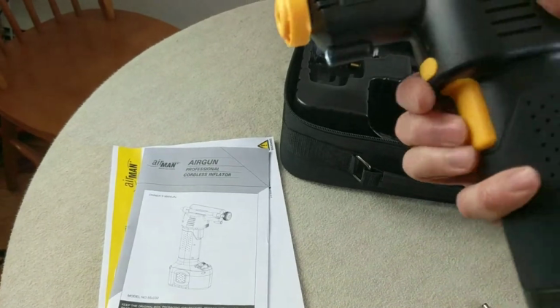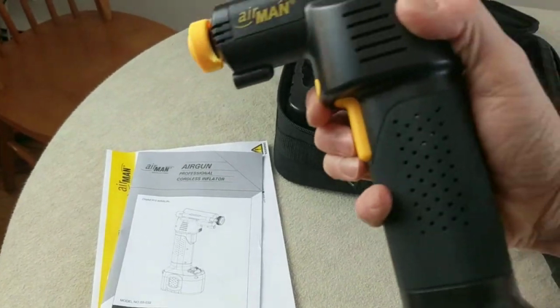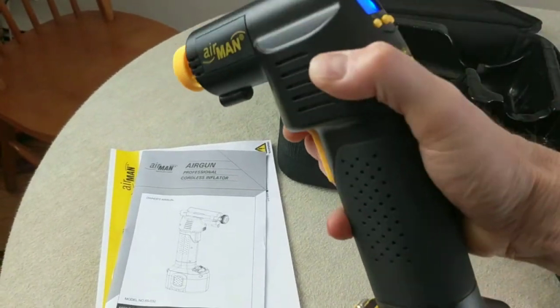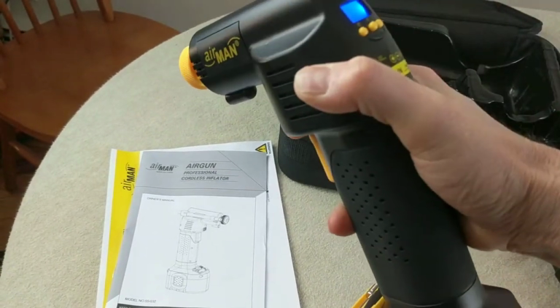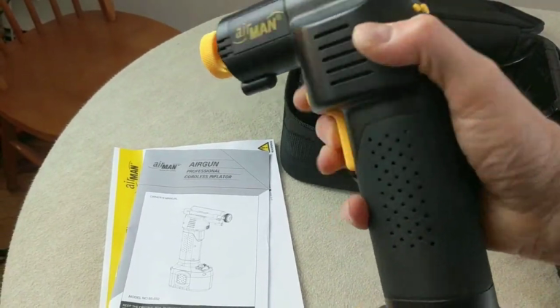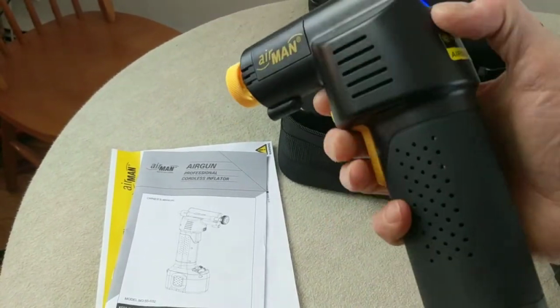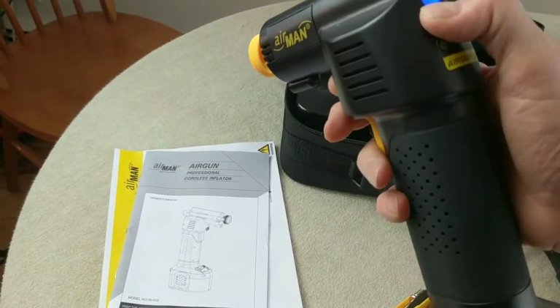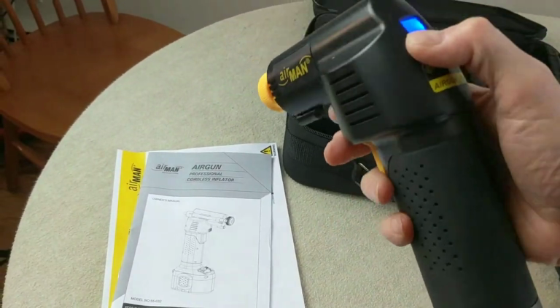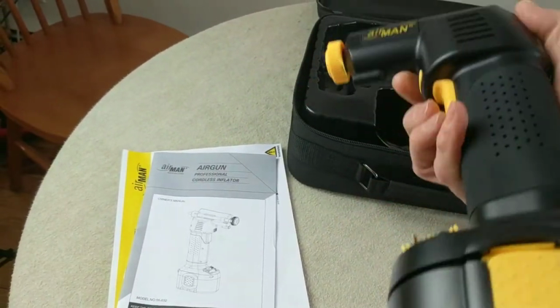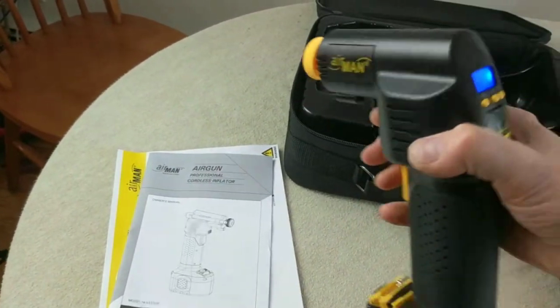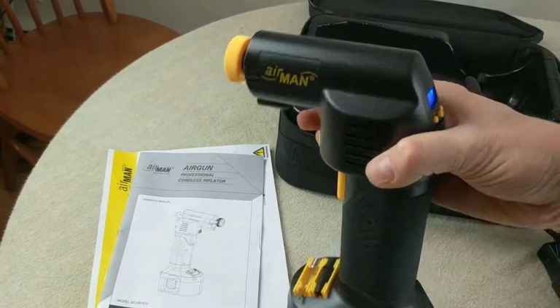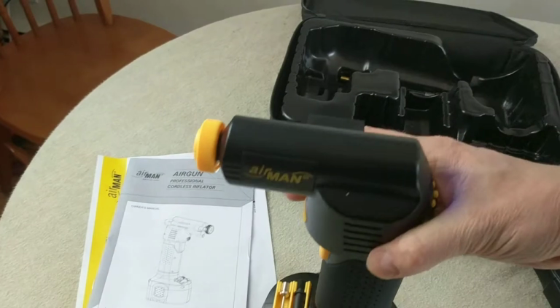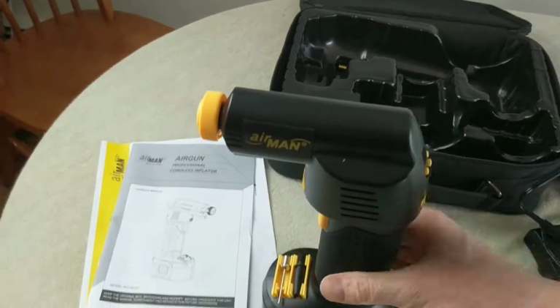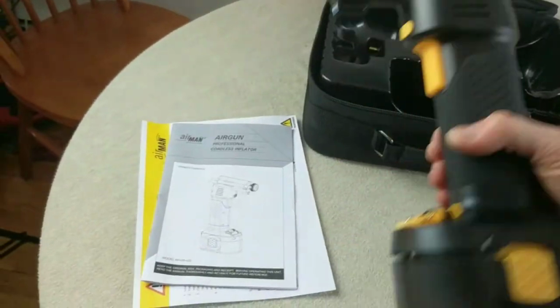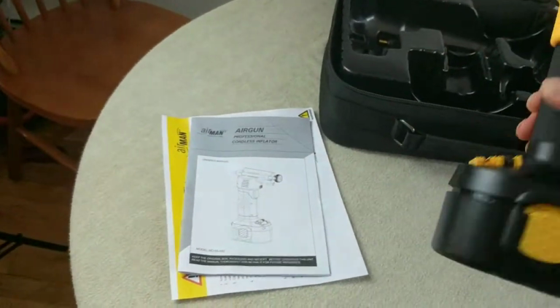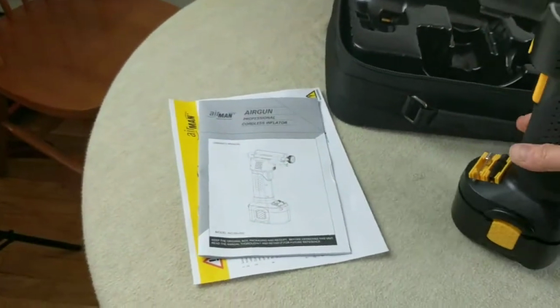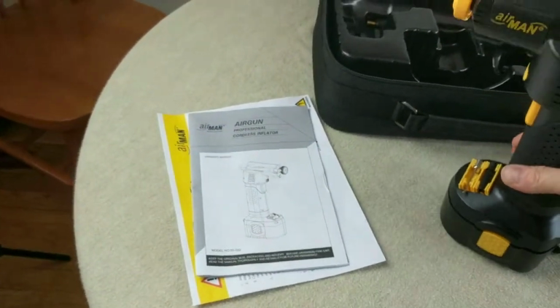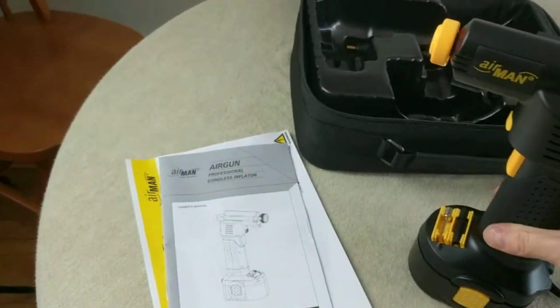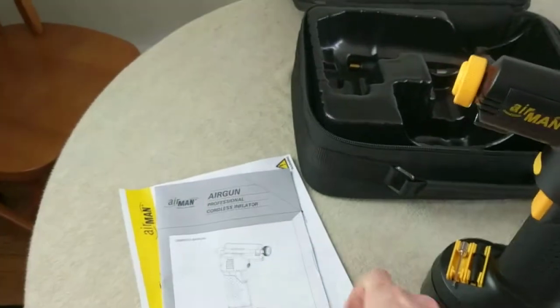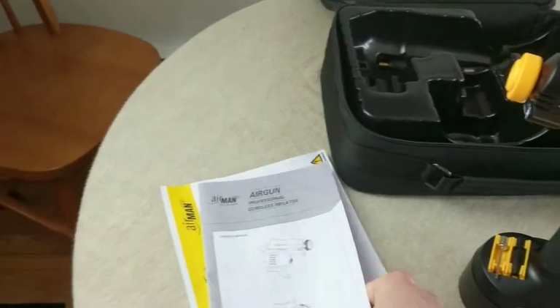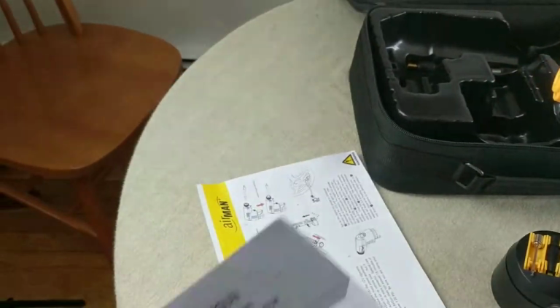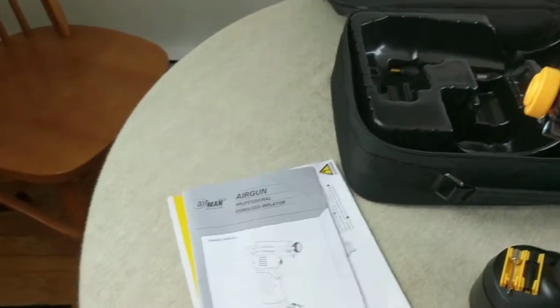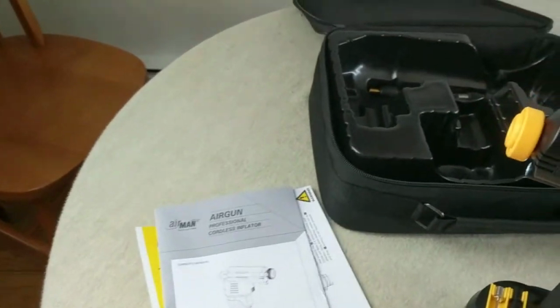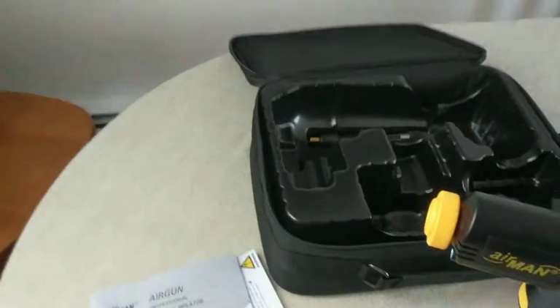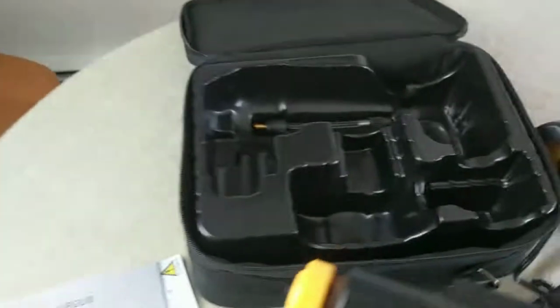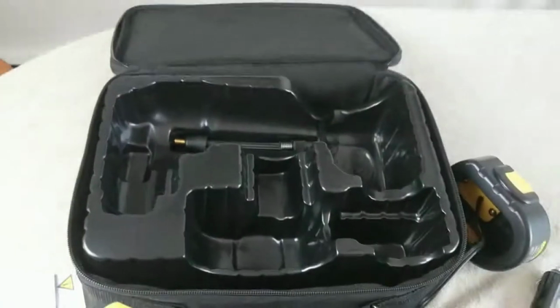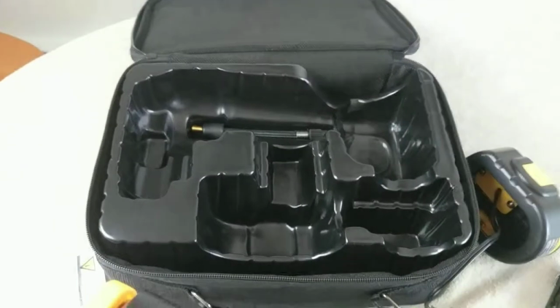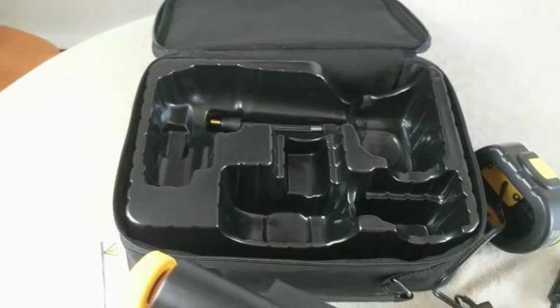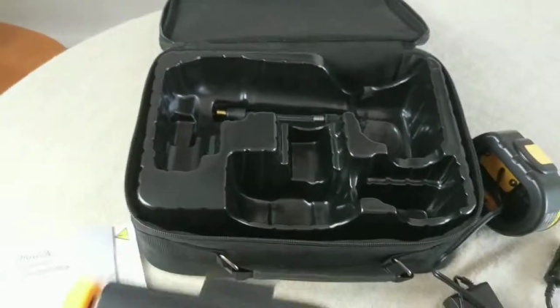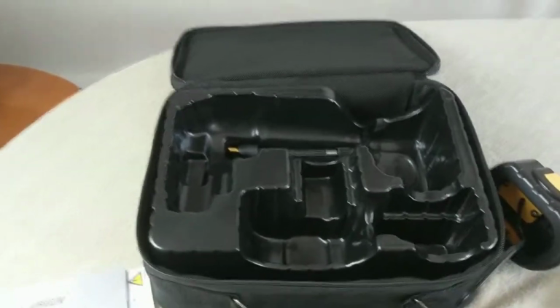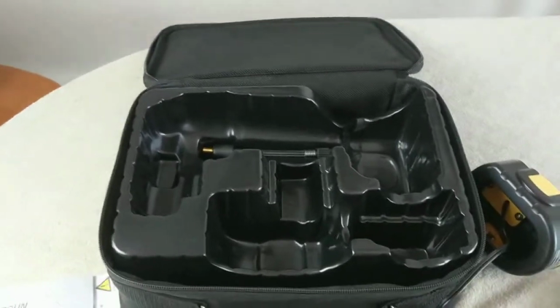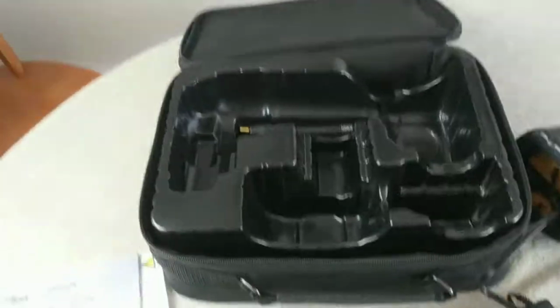The item does work — you've got a trigger to turn it on once it's powered. It comes with the manual and the case and everything you see here. Check out the auction.